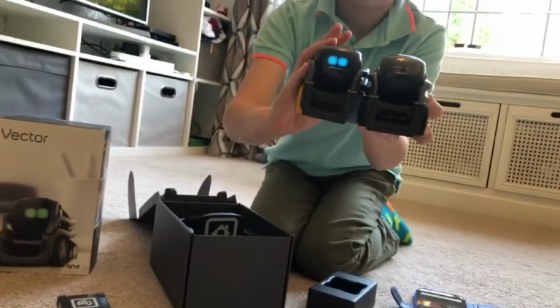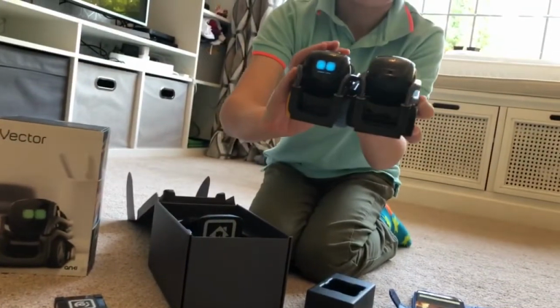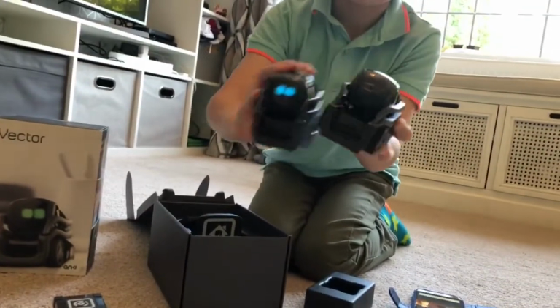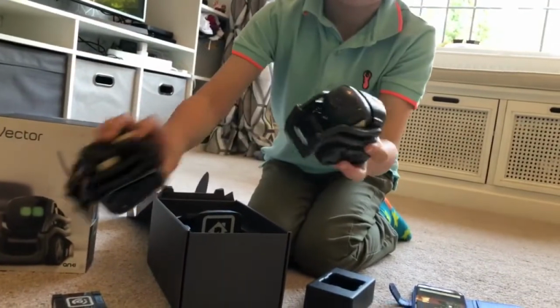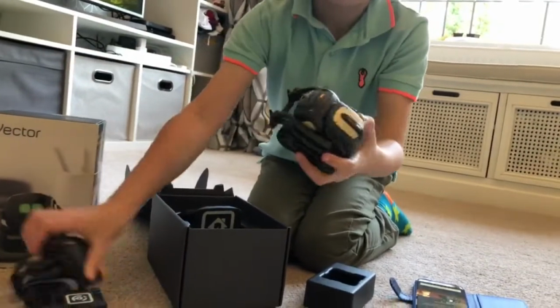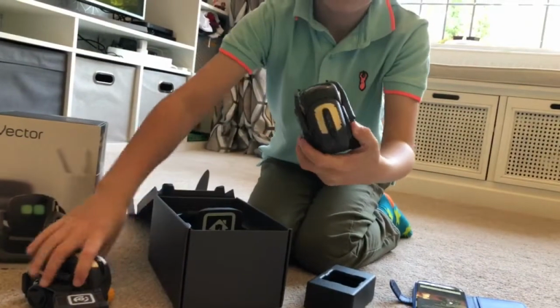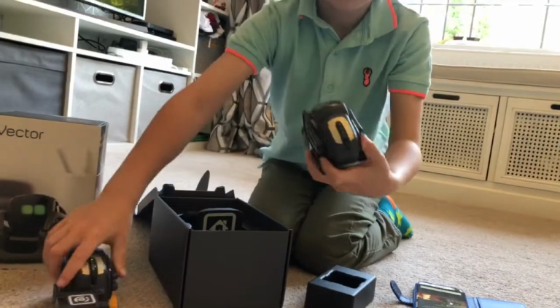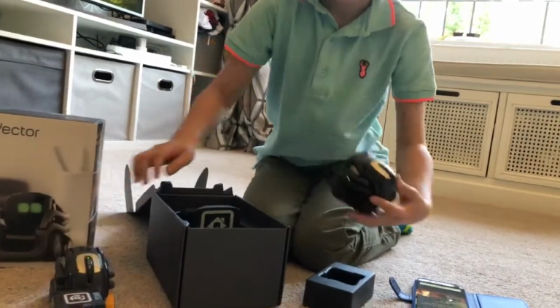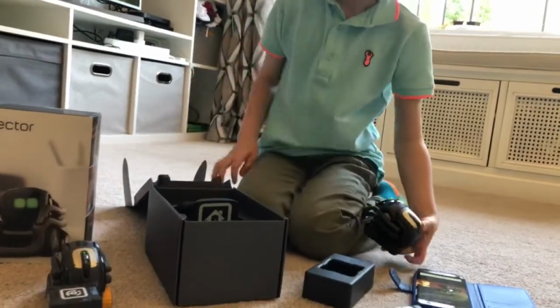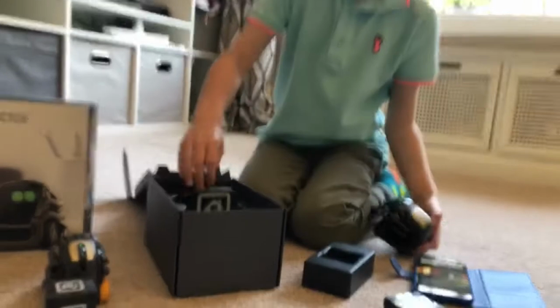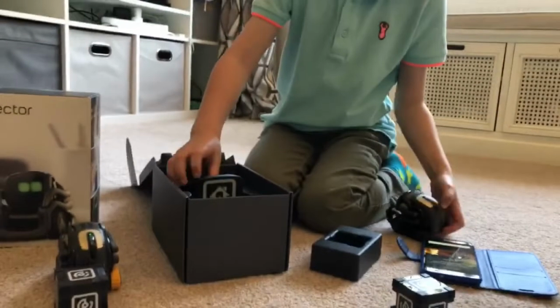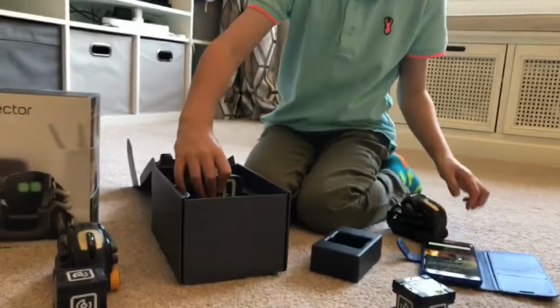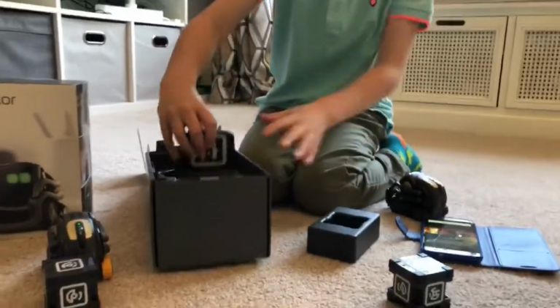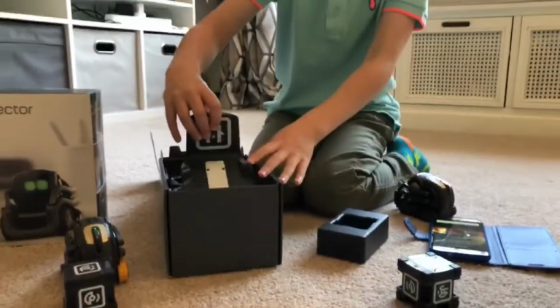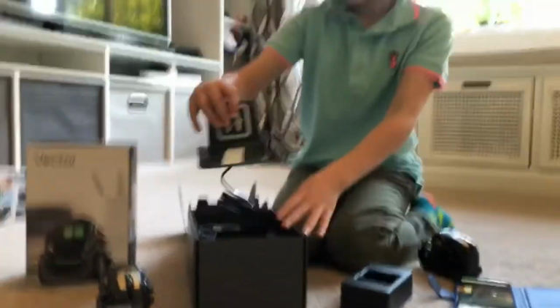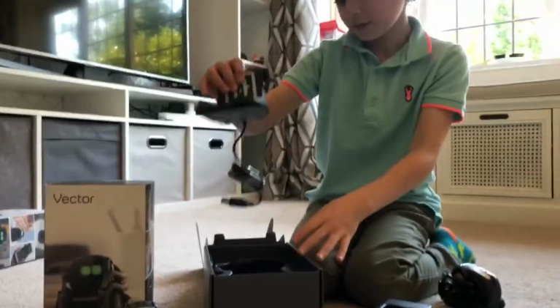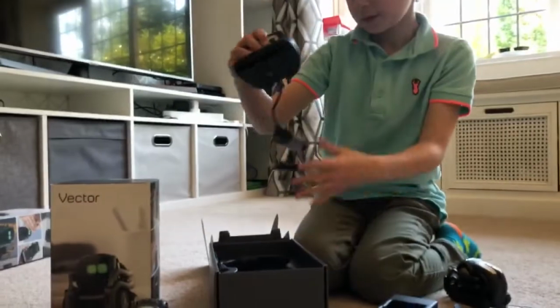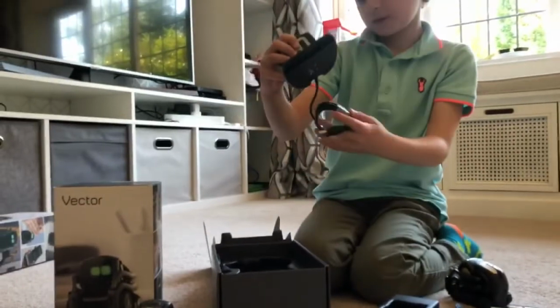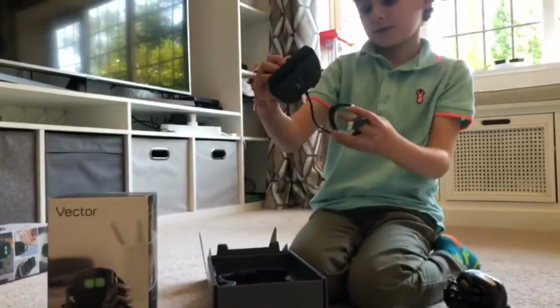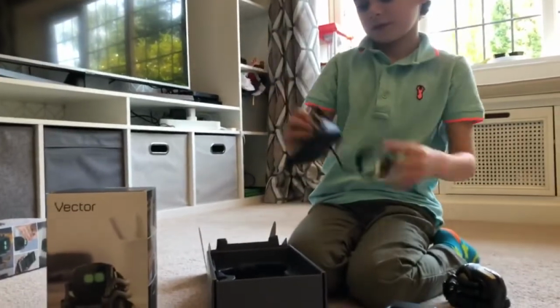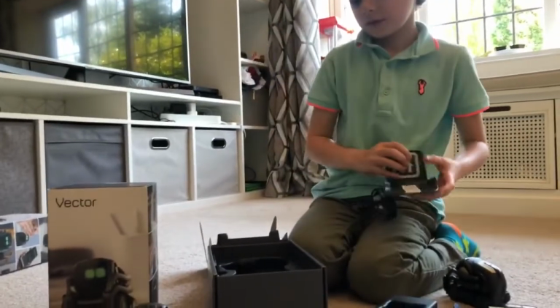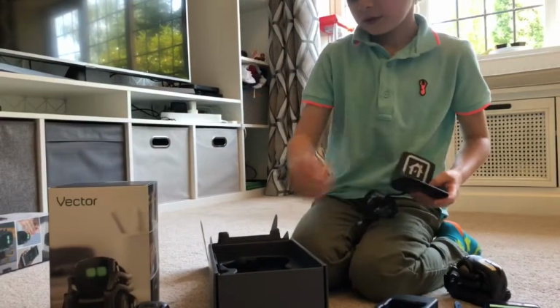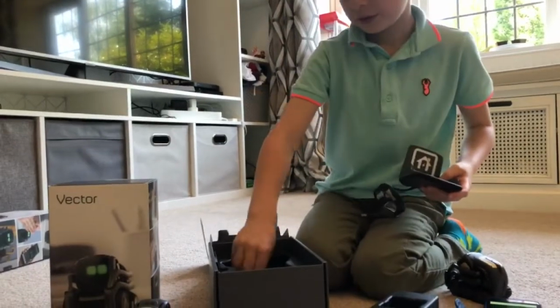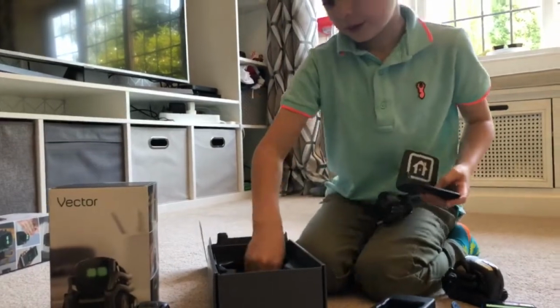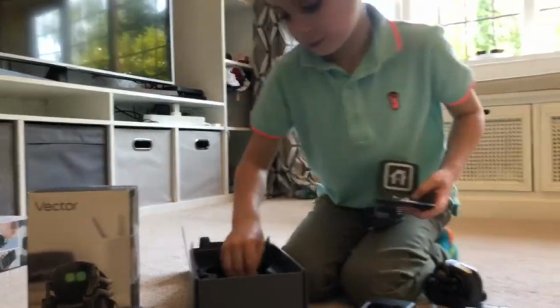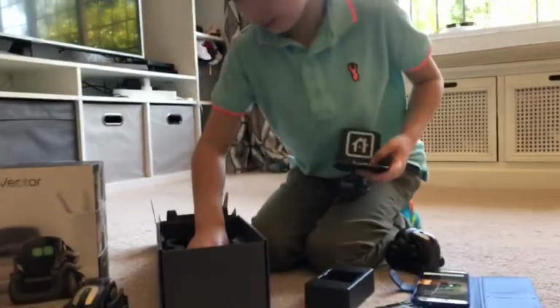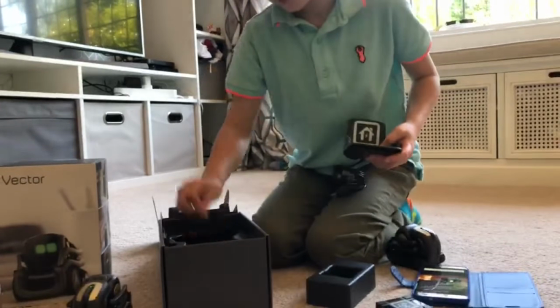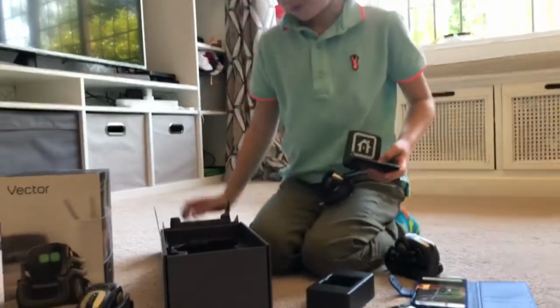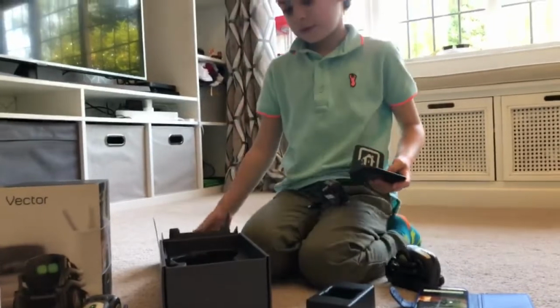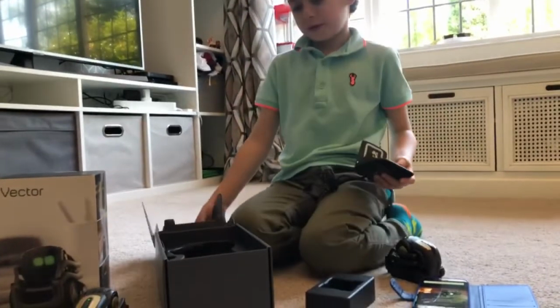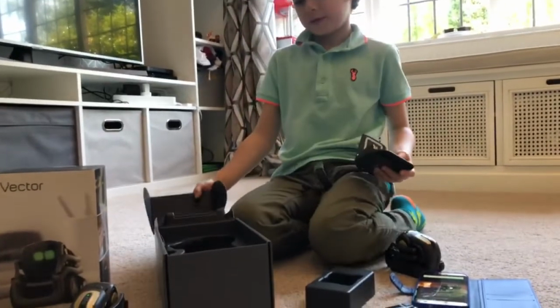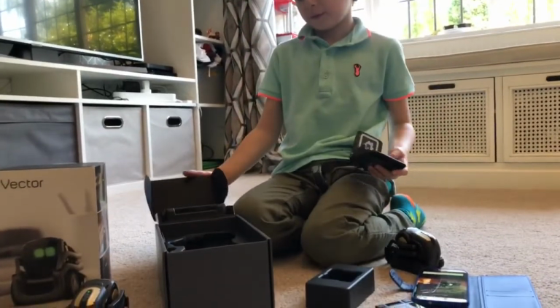There are two Vectors. Charger out. We don't need any other things.